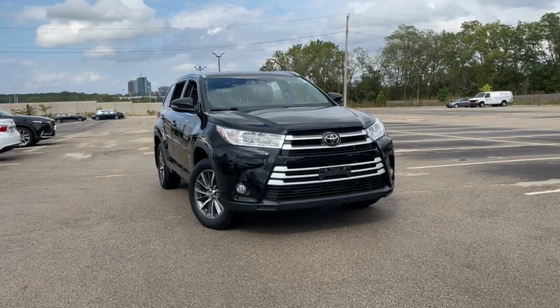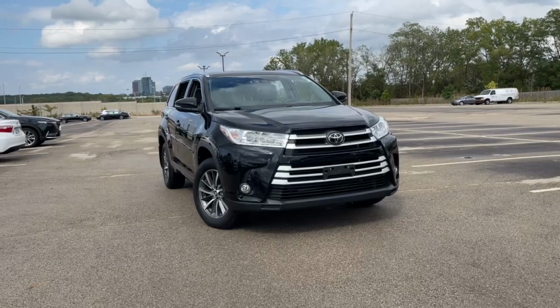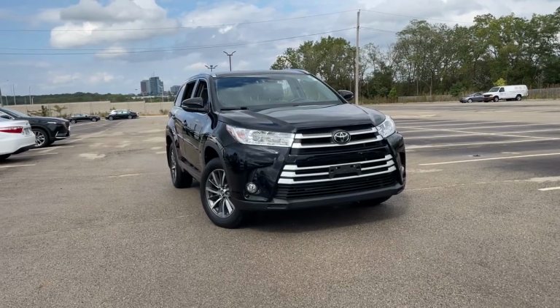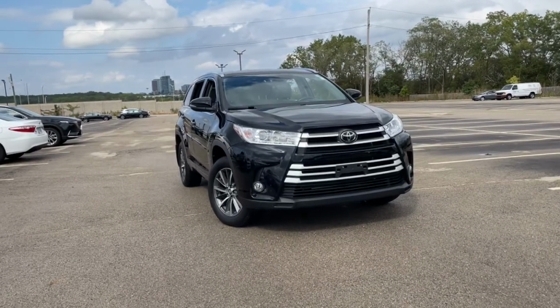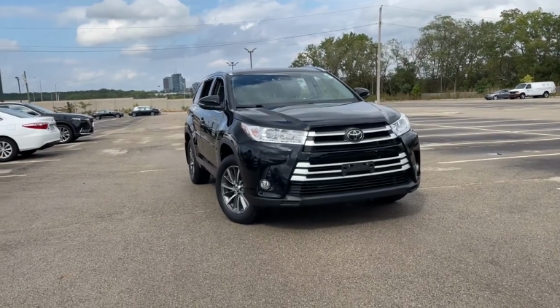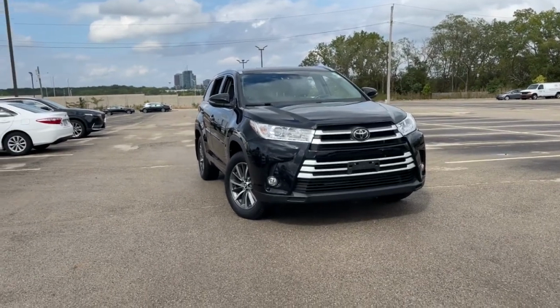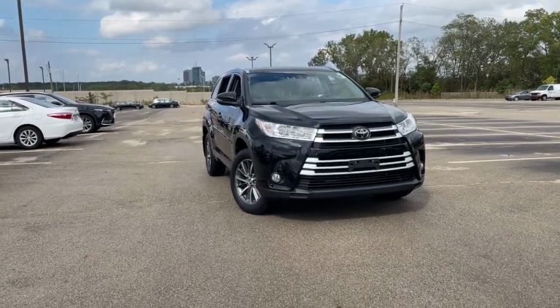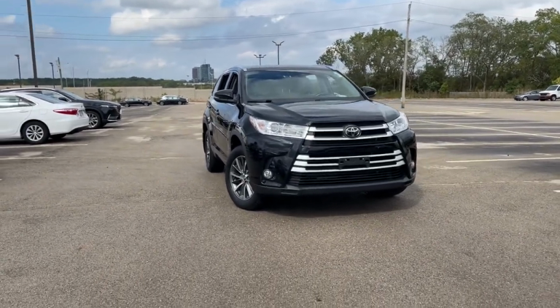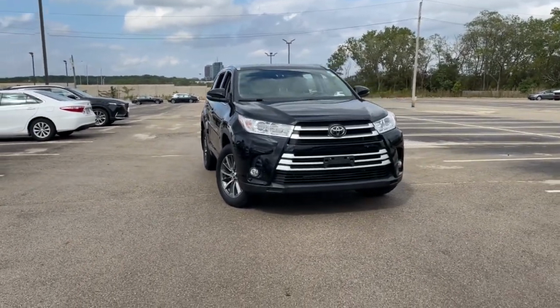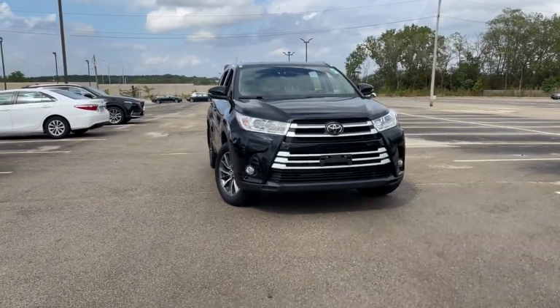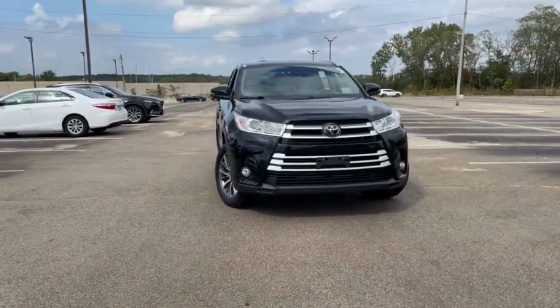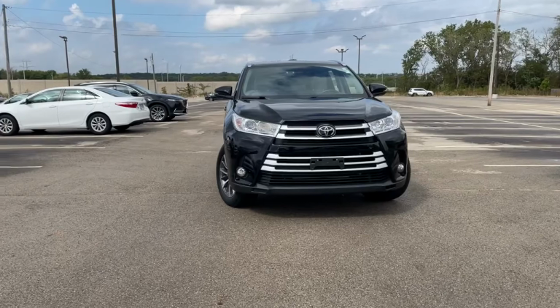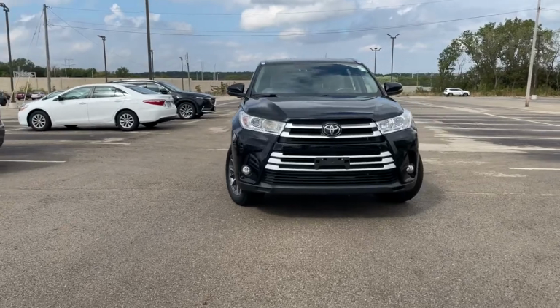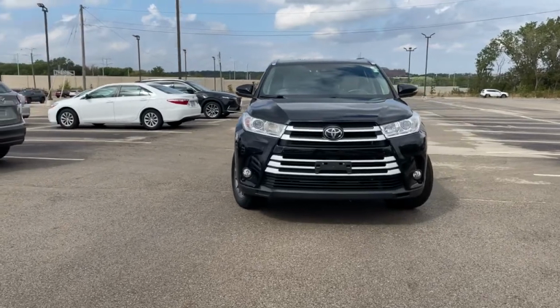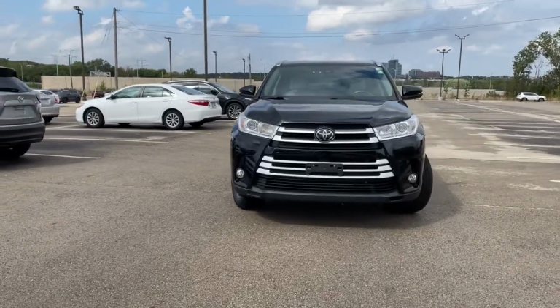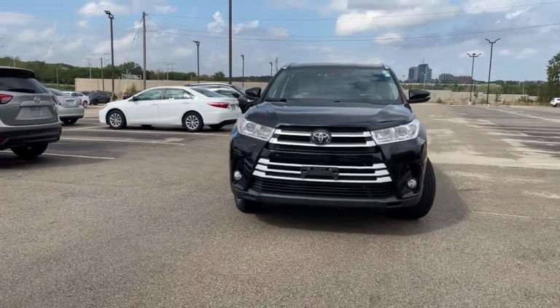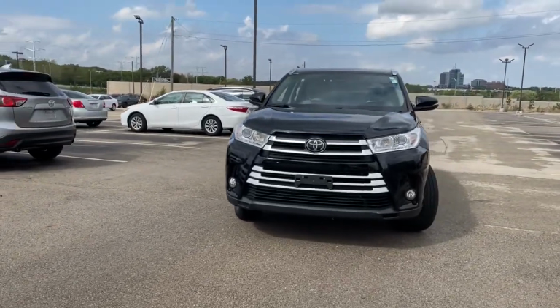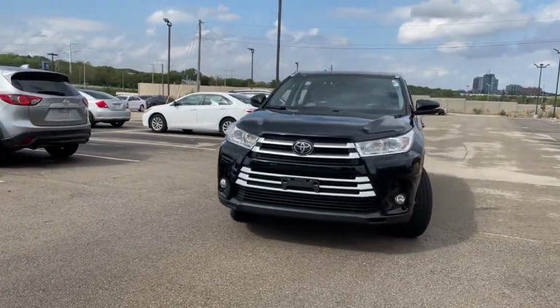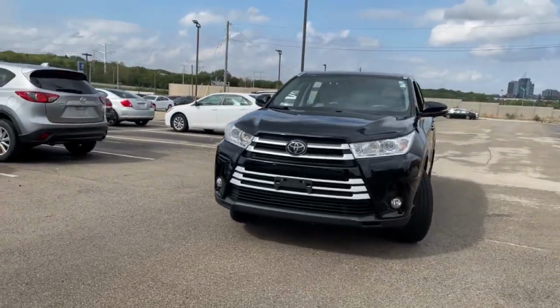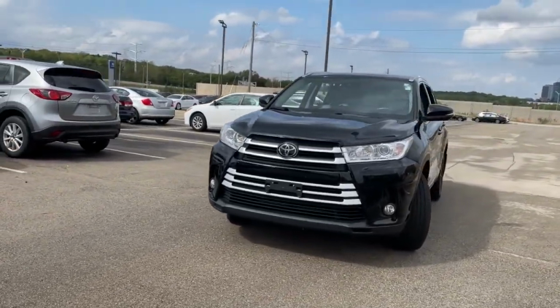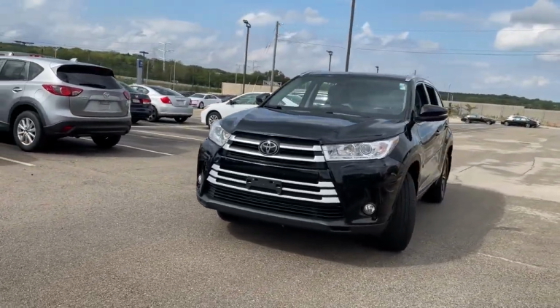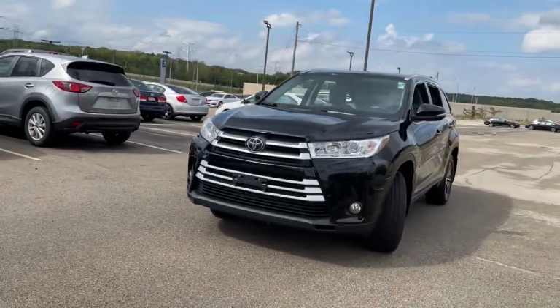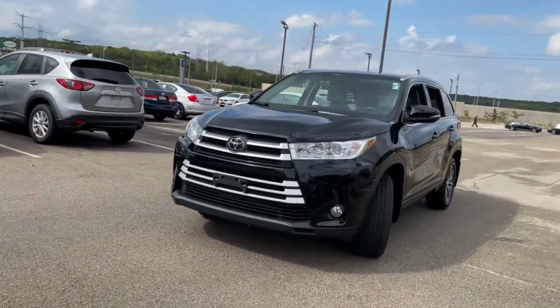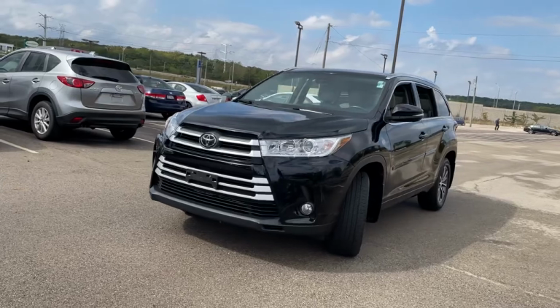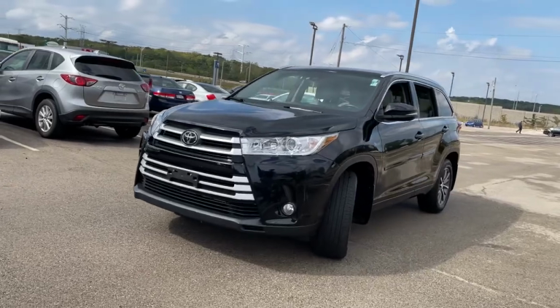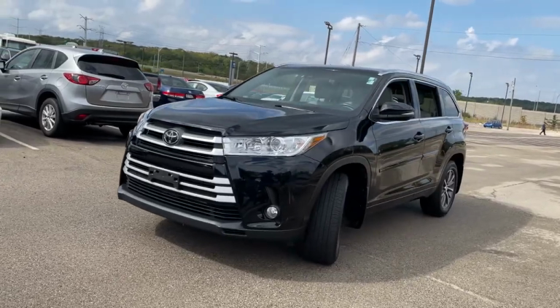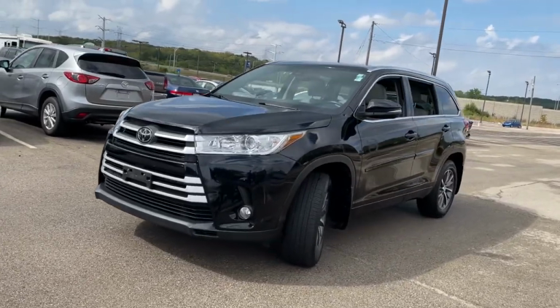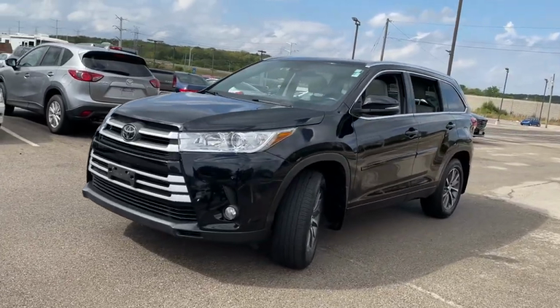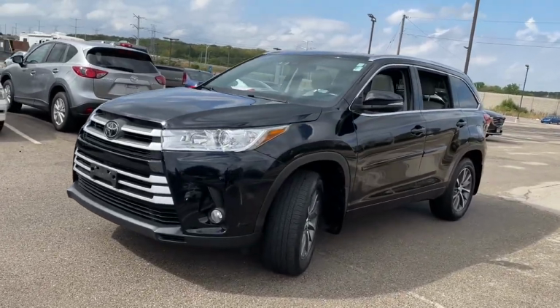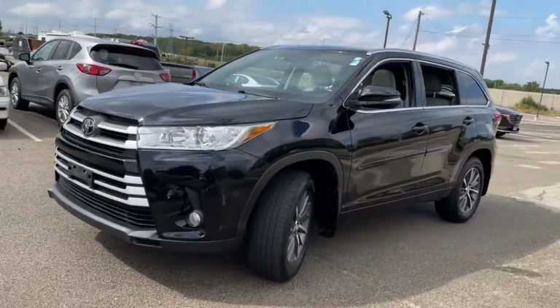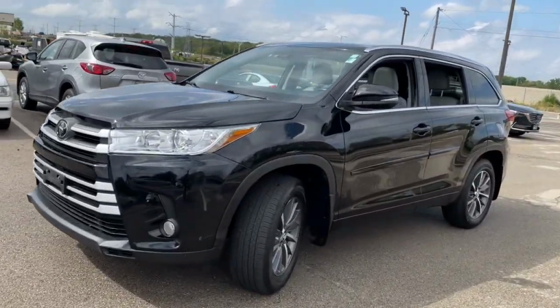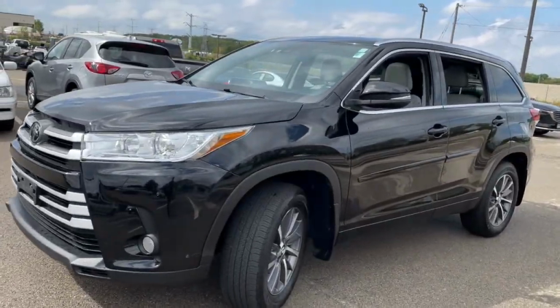Get into the 2018 Toyota Highlander. With less than 40,000 miles on the odometer, this vehicle provides excellent value. Give your family this spacious, efficient Highlander and start building your road trip memories.